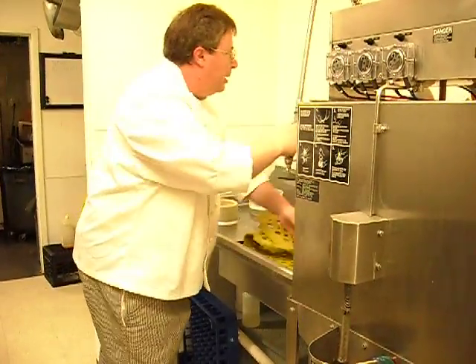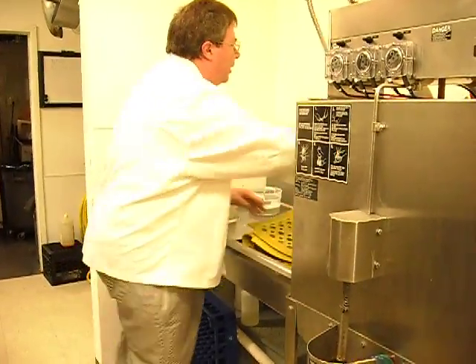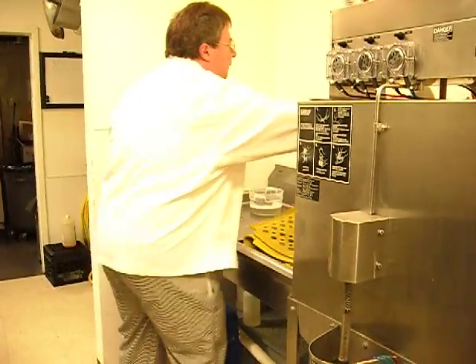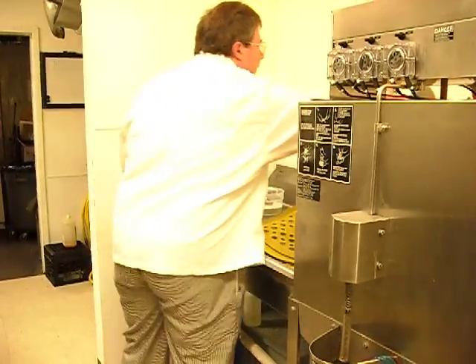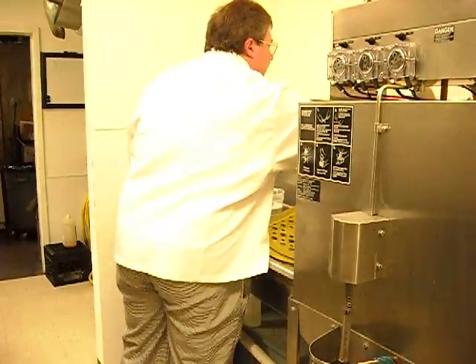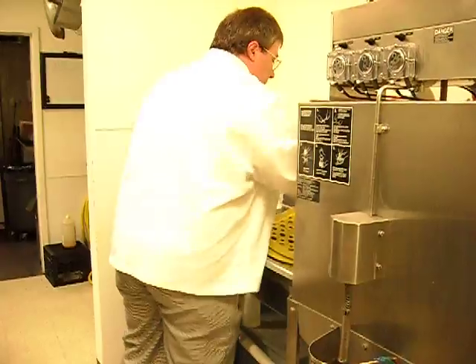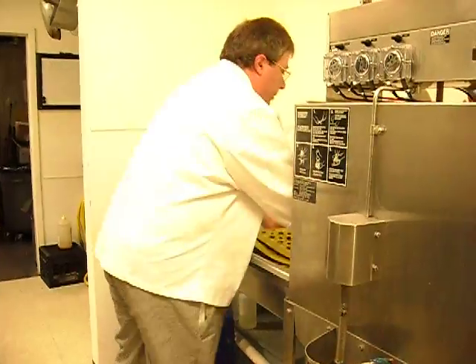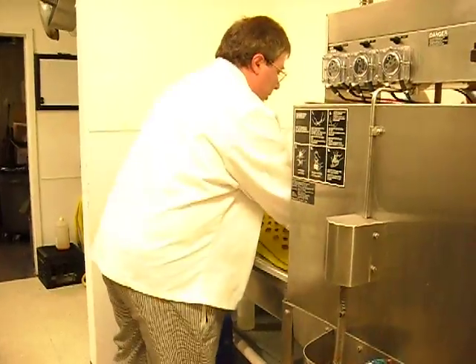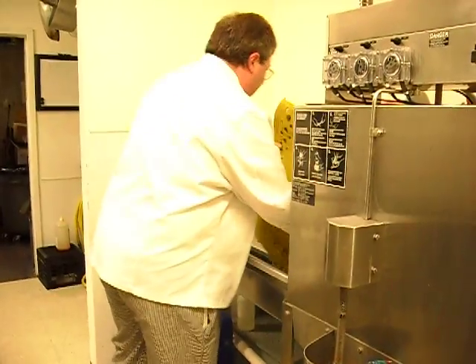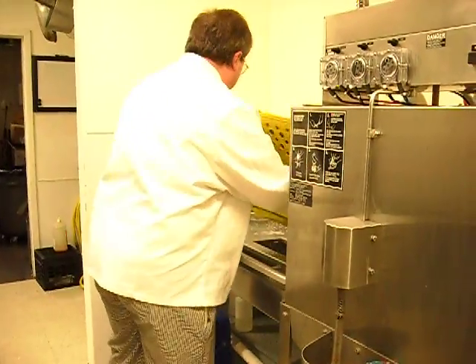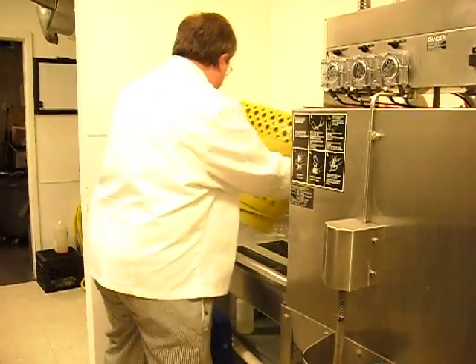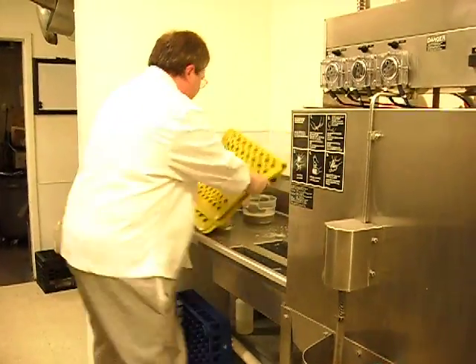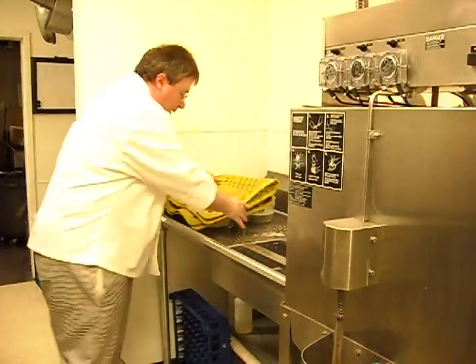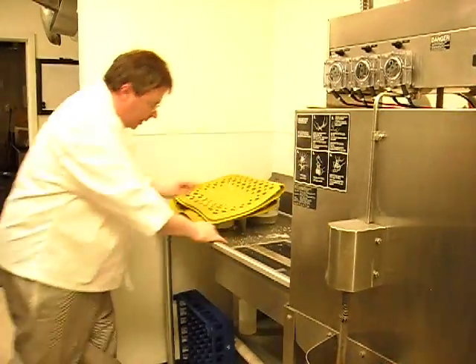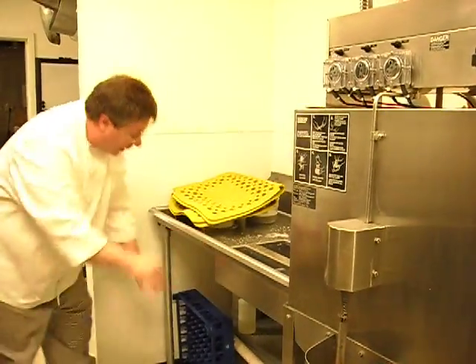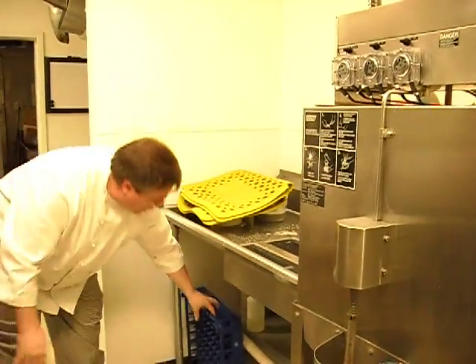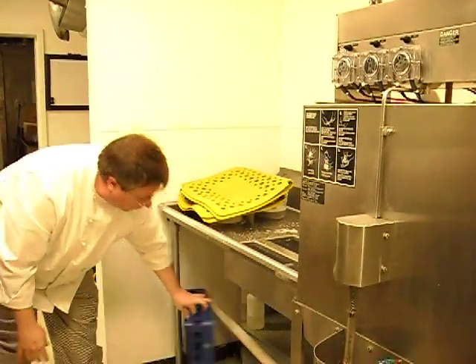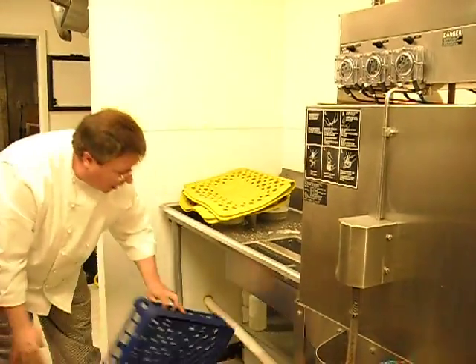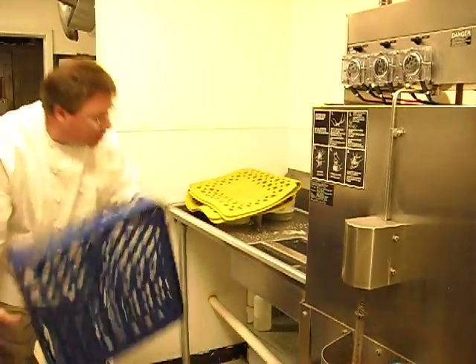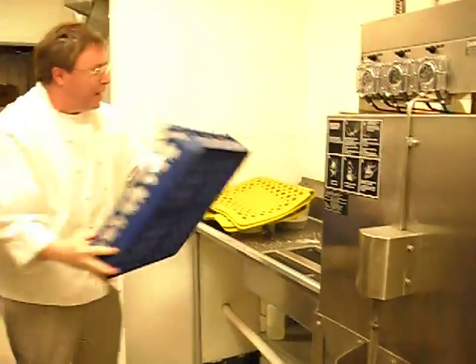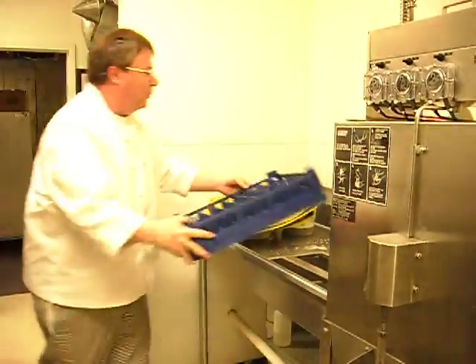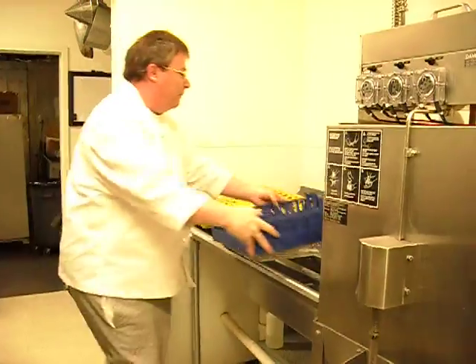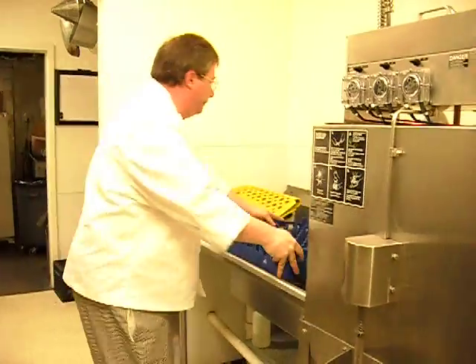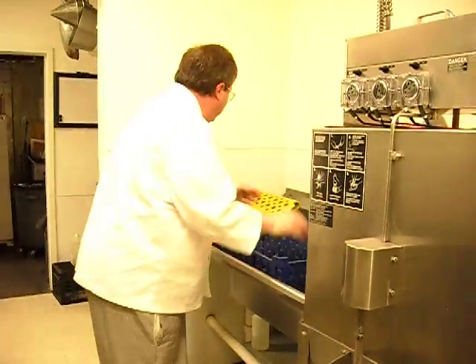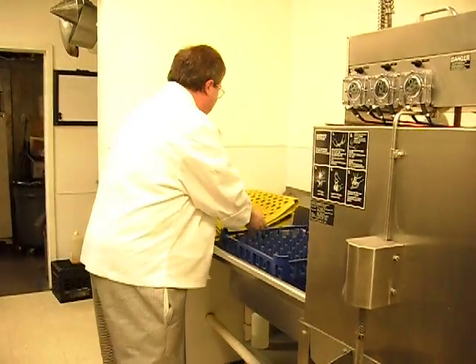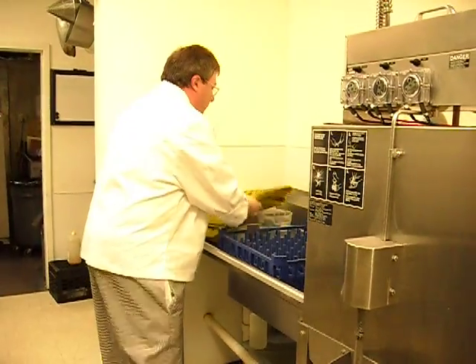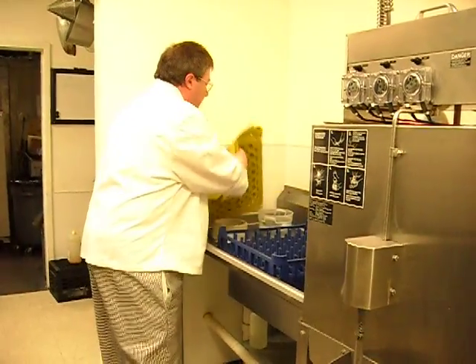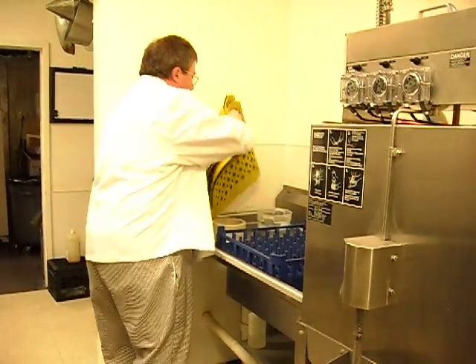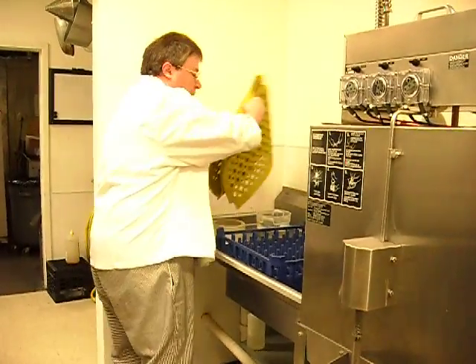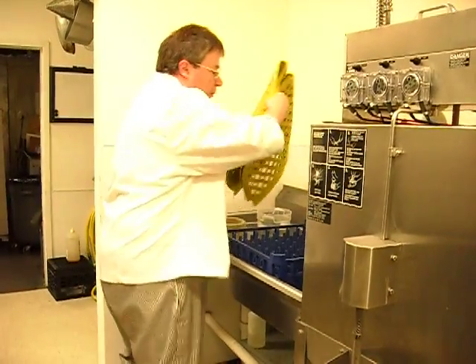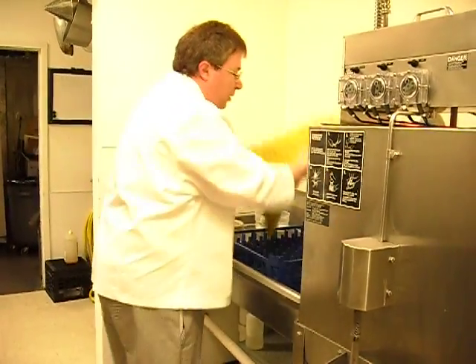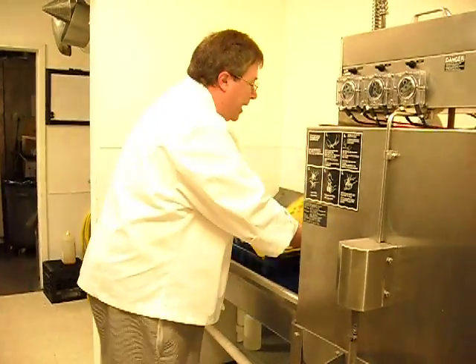Pick it up, shake it, grab your flat rack or a rack — dish rack, either one.